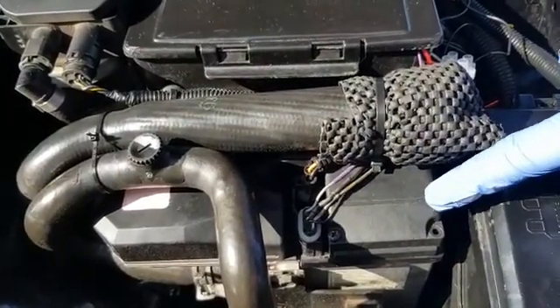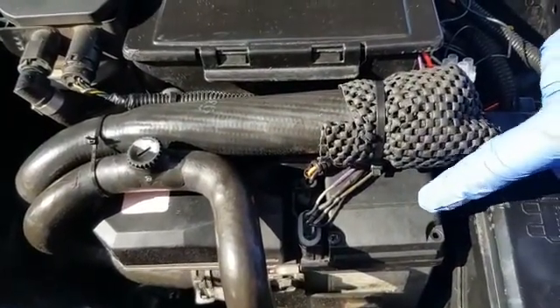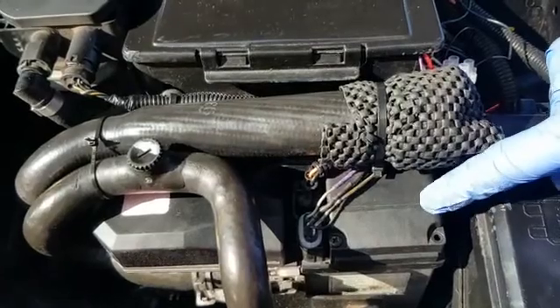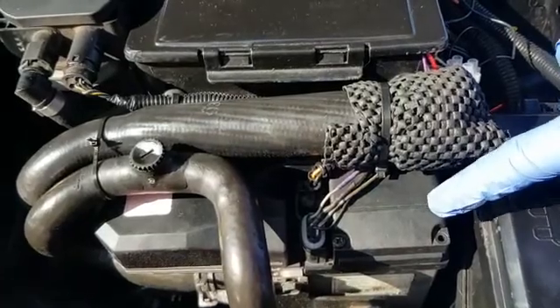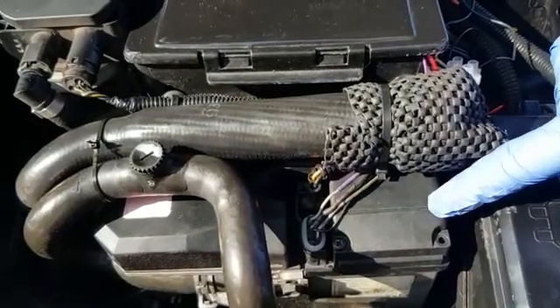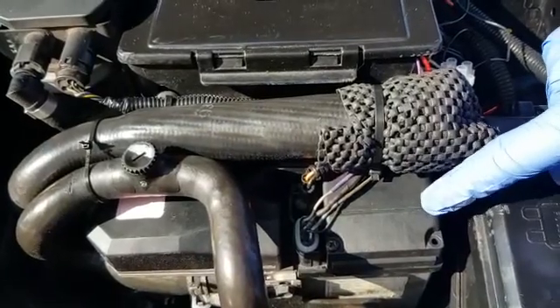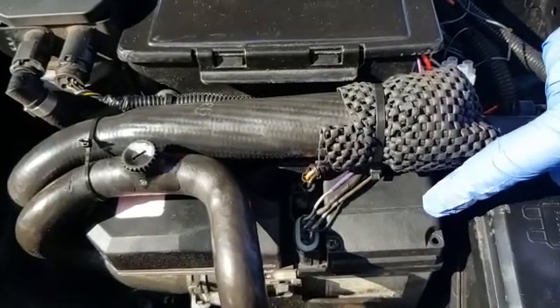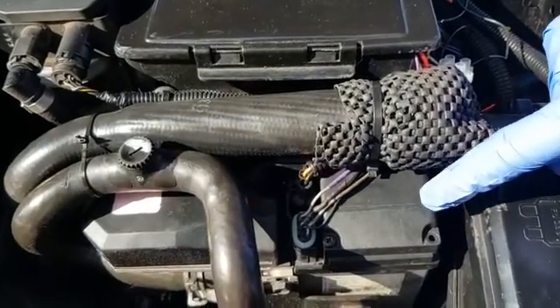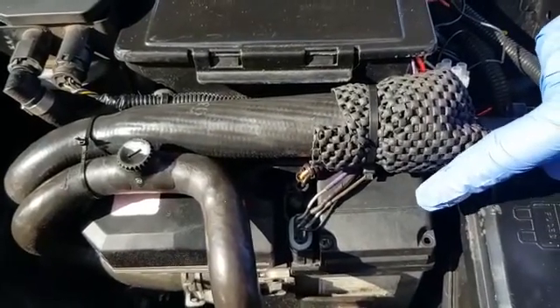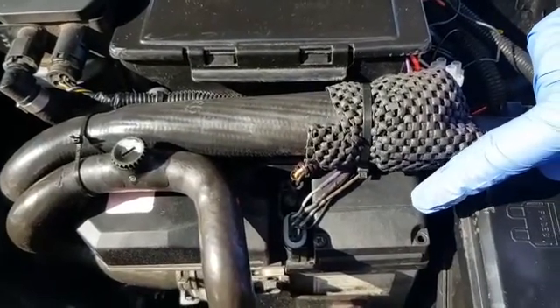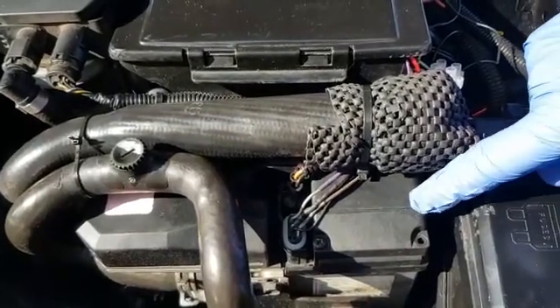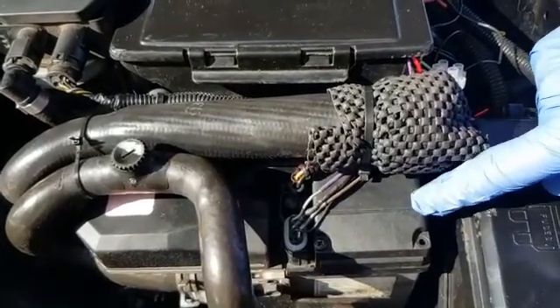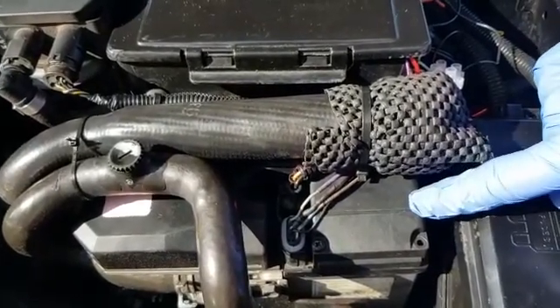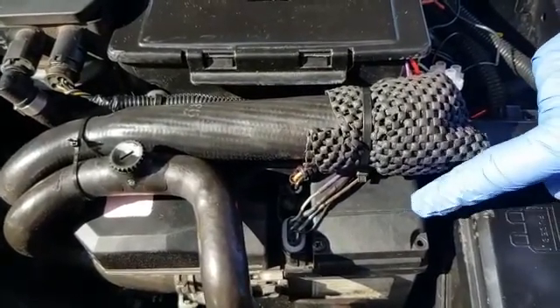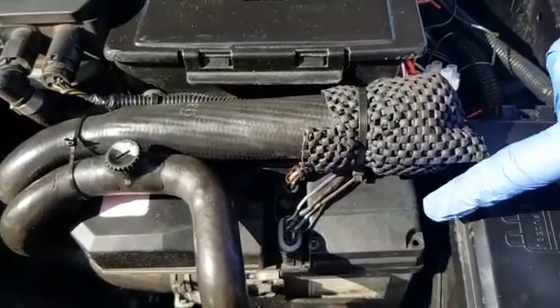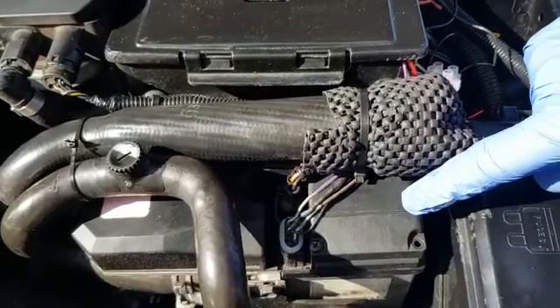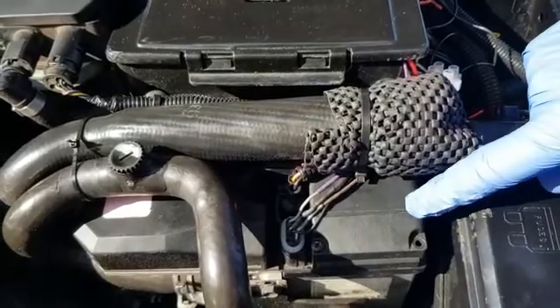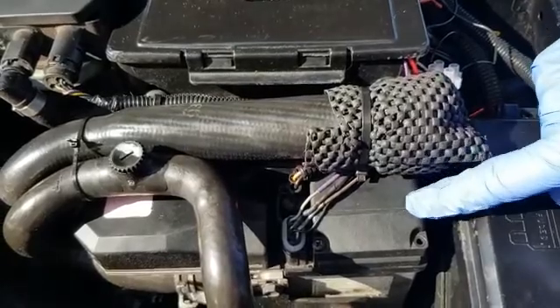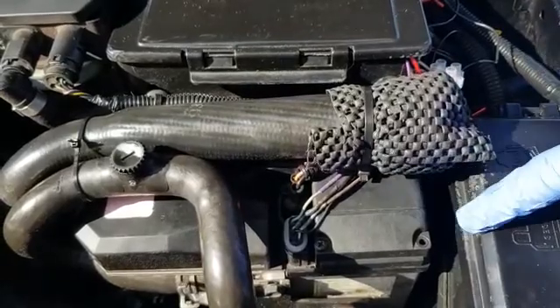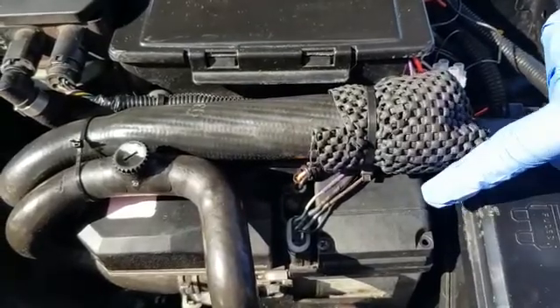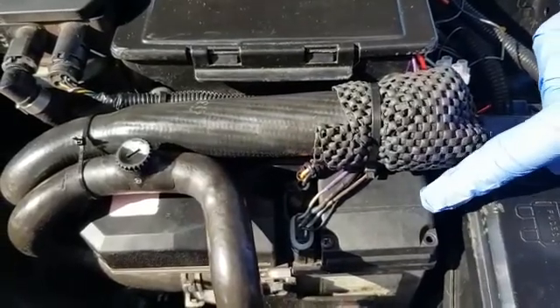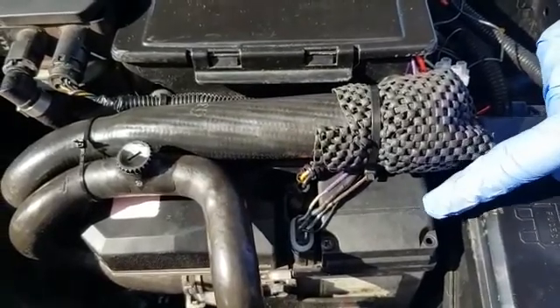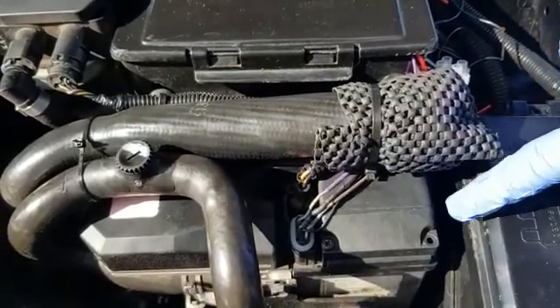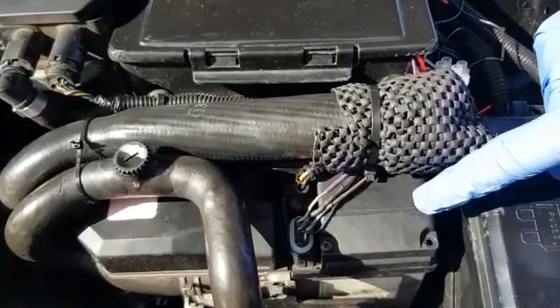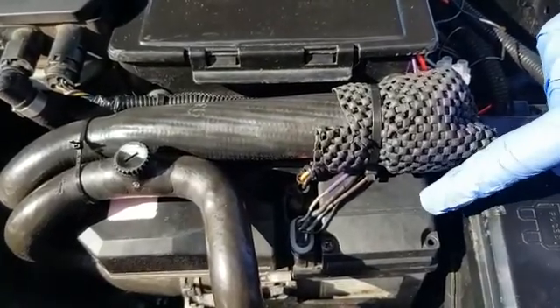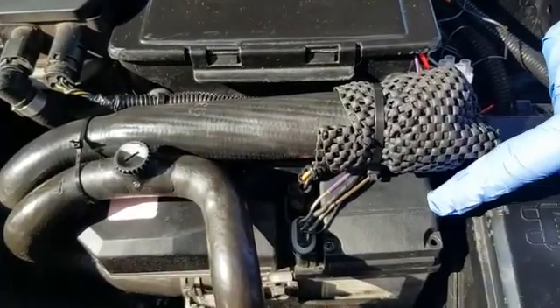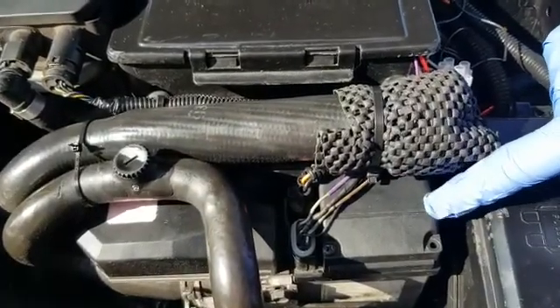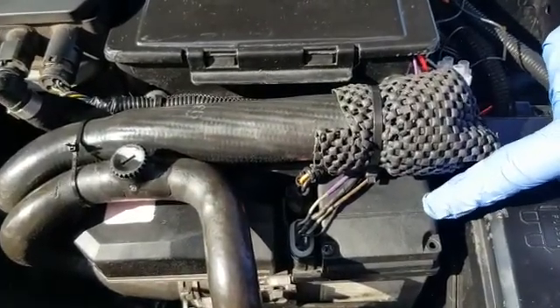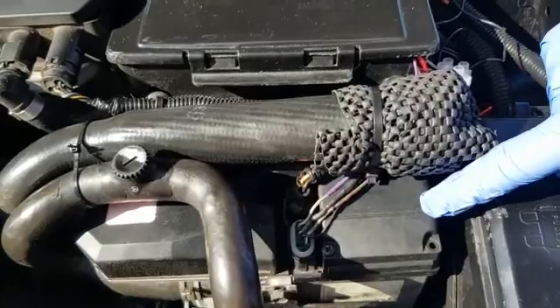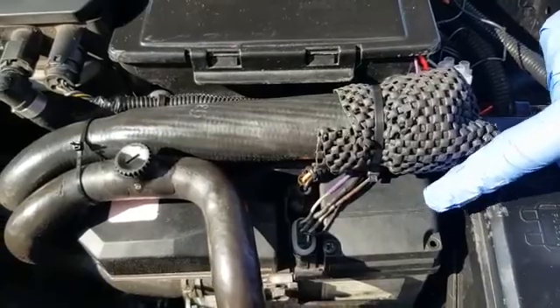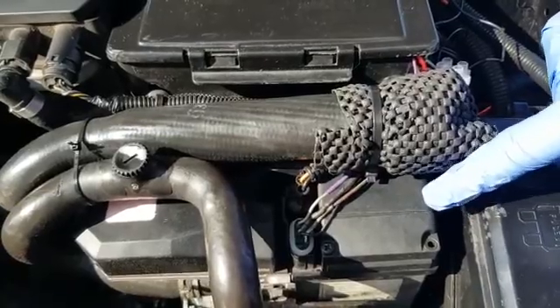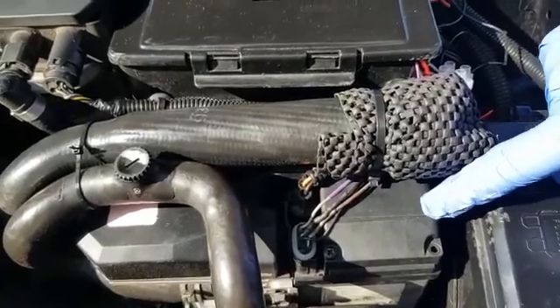On other cars such as Freelander, Range Rover, and Porsche, you'll find it's under the wheel arch, which is more difficult to access. But once you've accessed it, the procedure for removing the PCB from the fuel-burning heater is exactly the same.